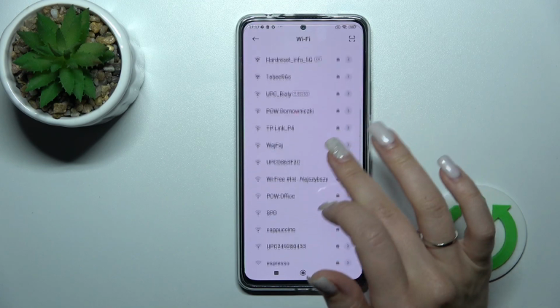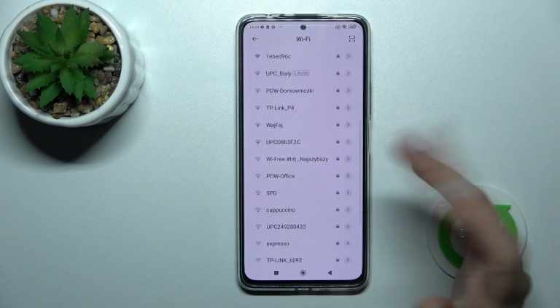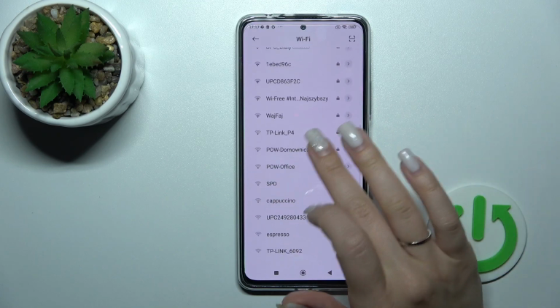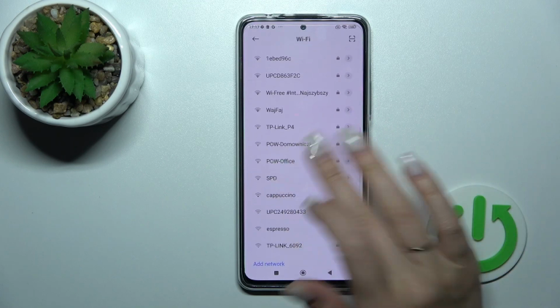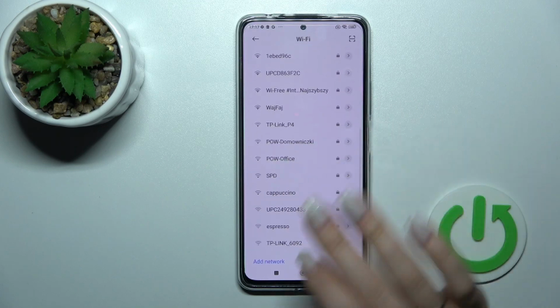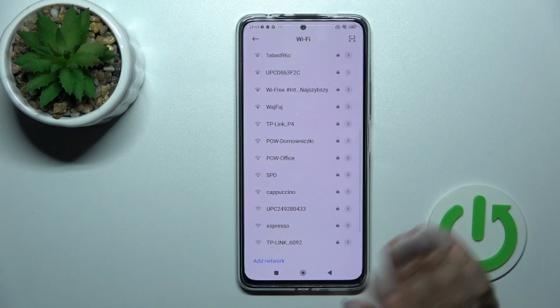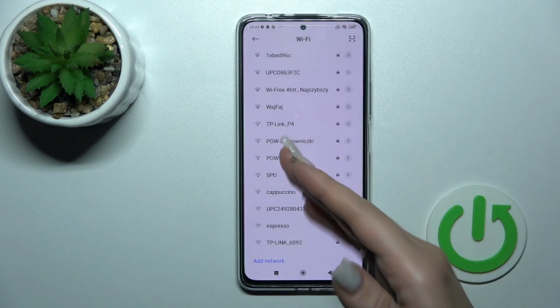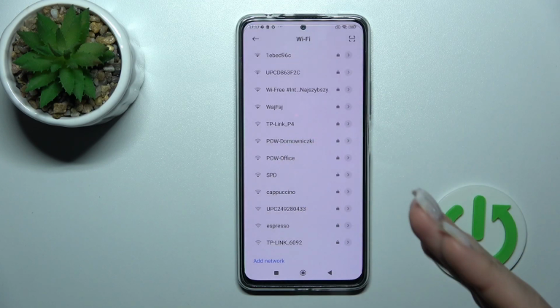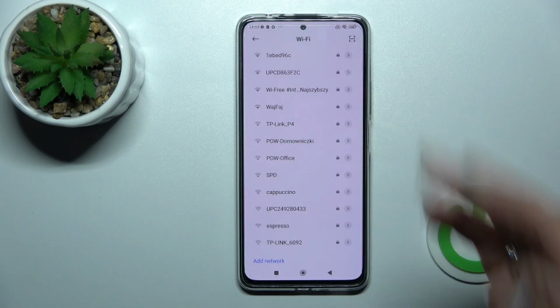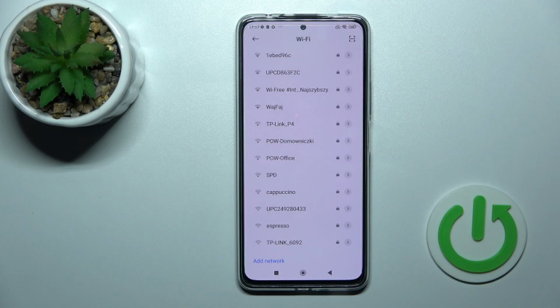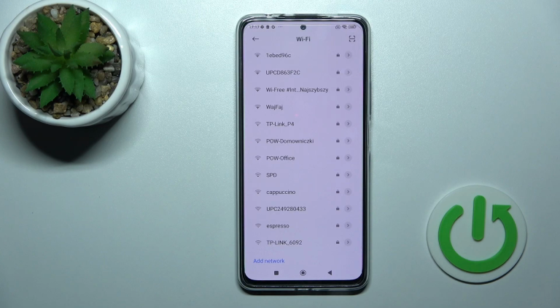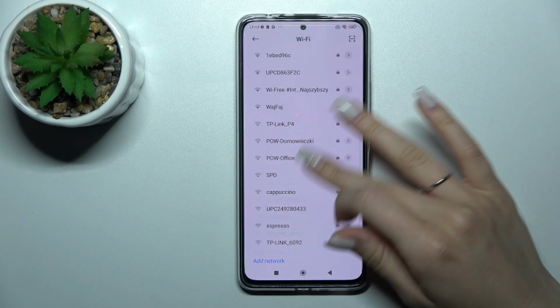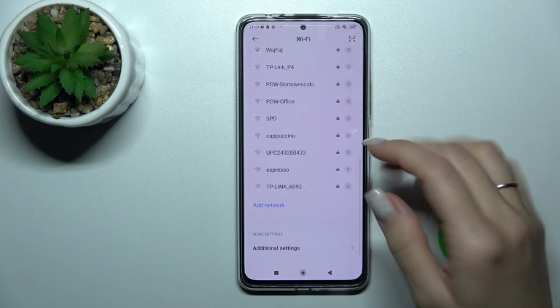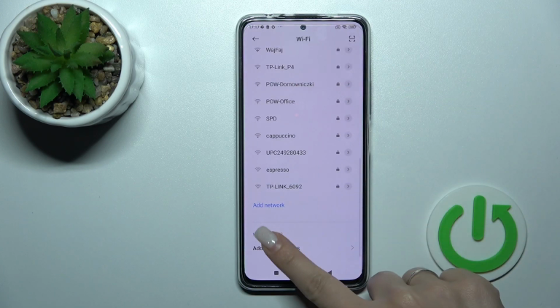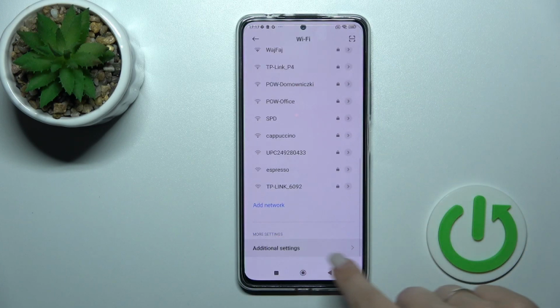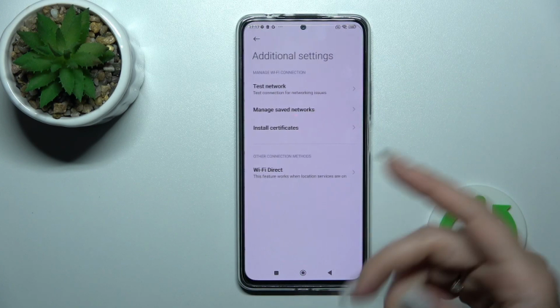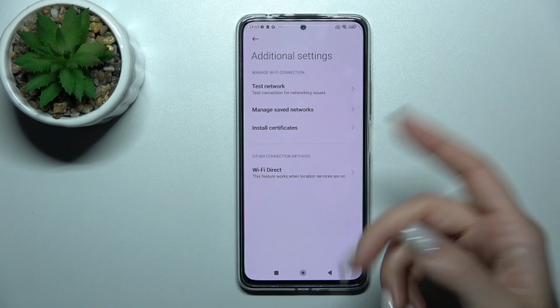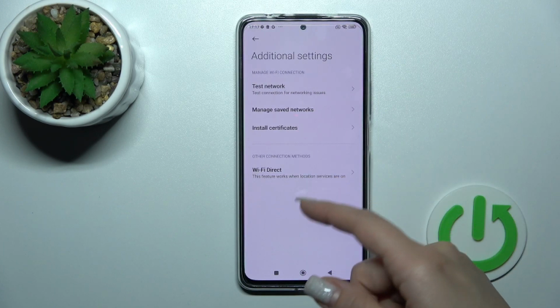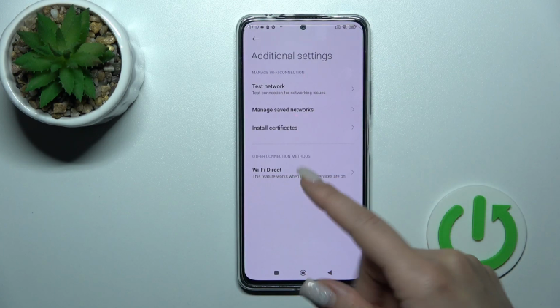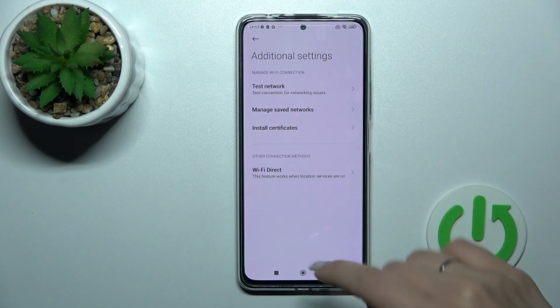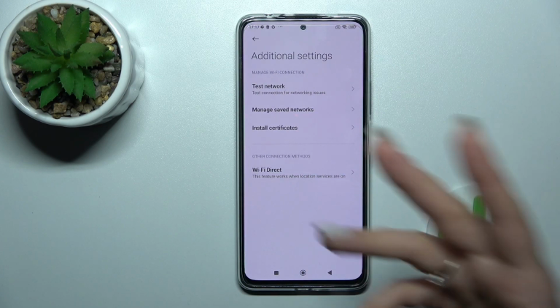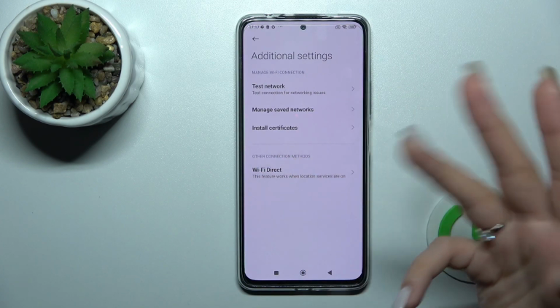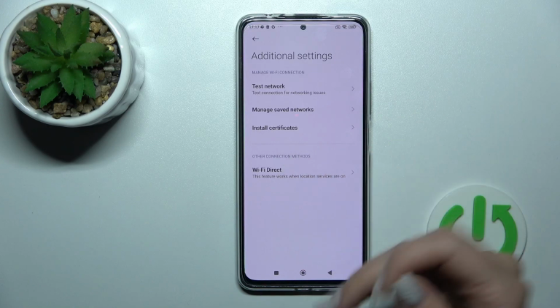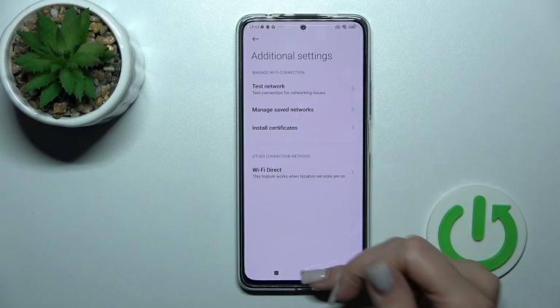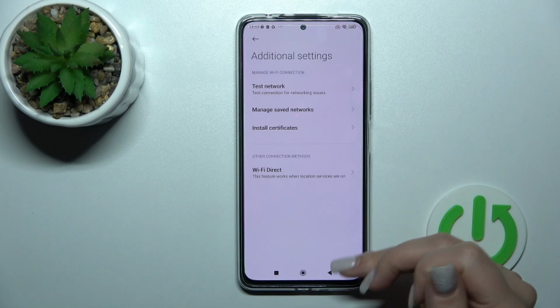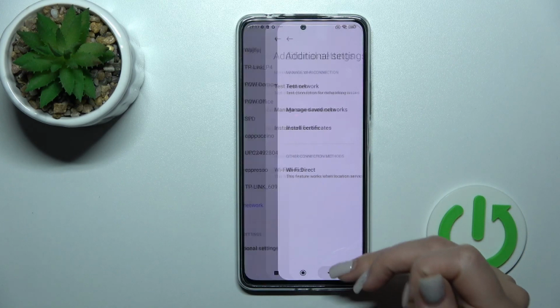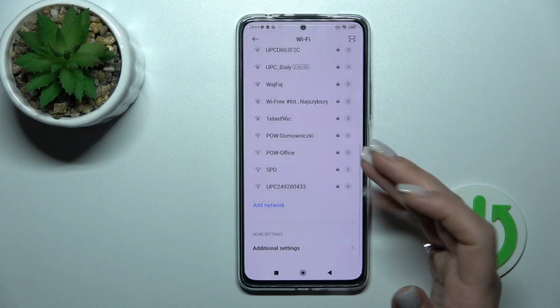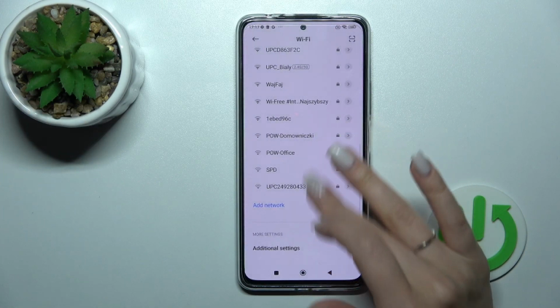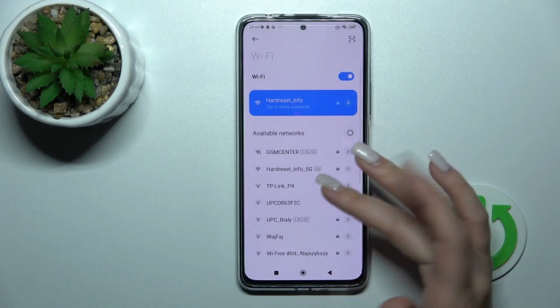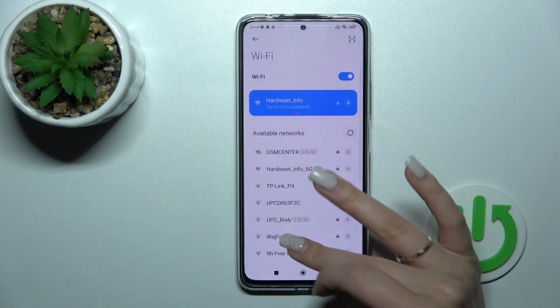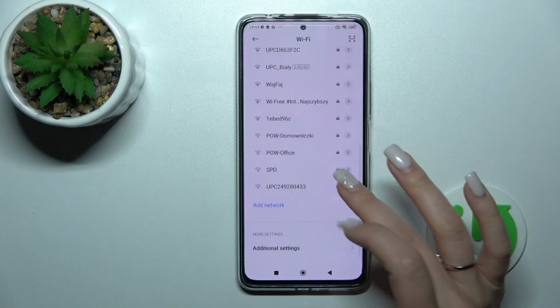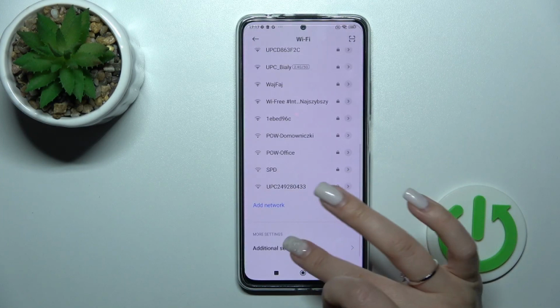We can also select one more network the same way — enter the password and tap to connect. After that we'll see two saved networks here, and we can switch between these two networks.